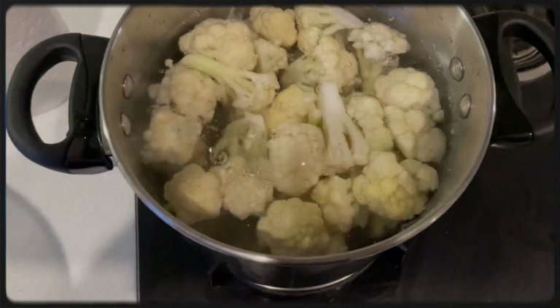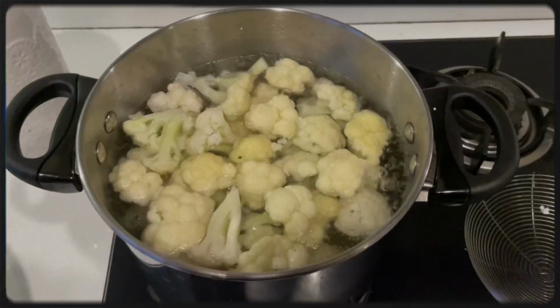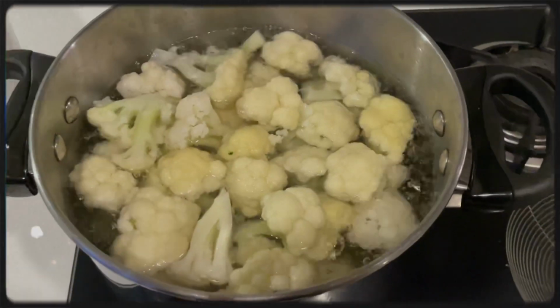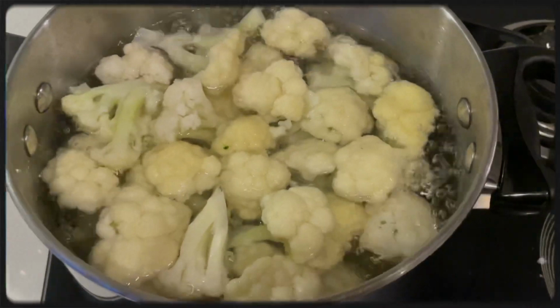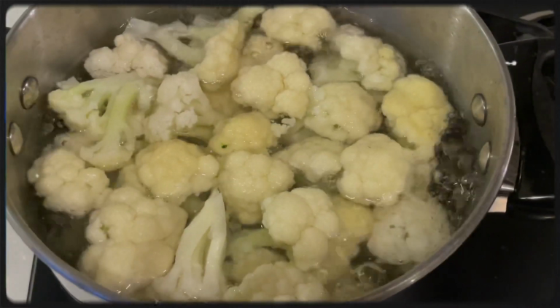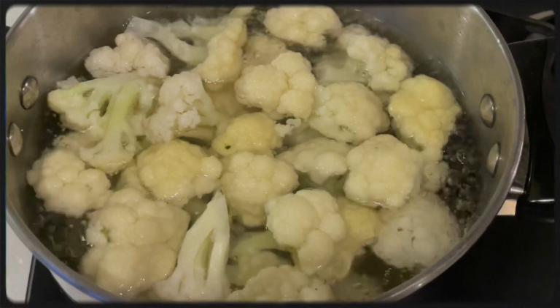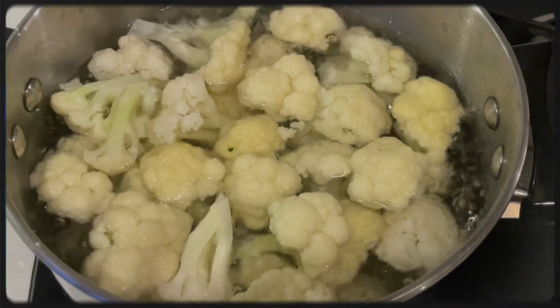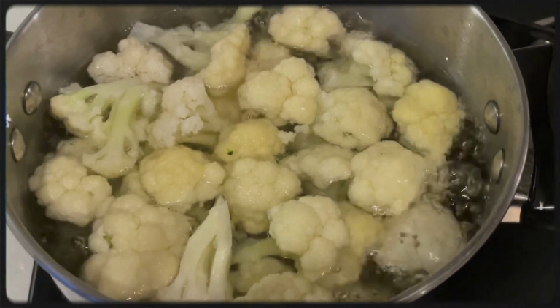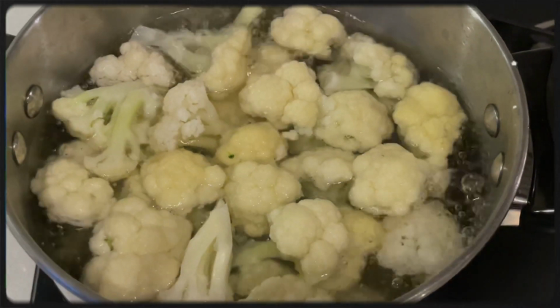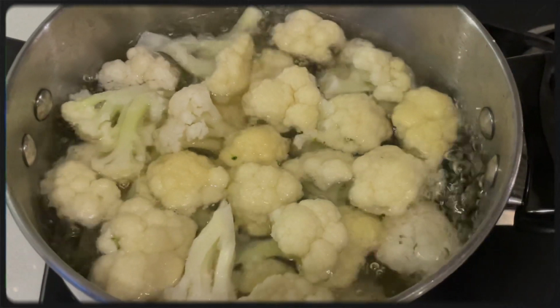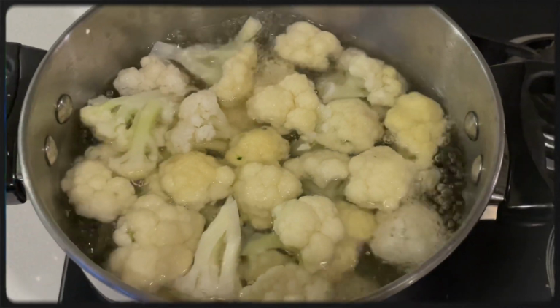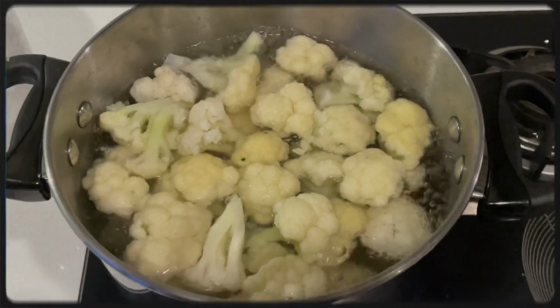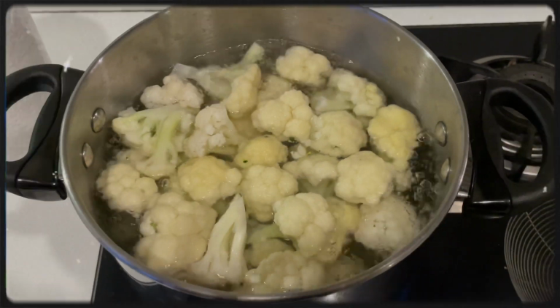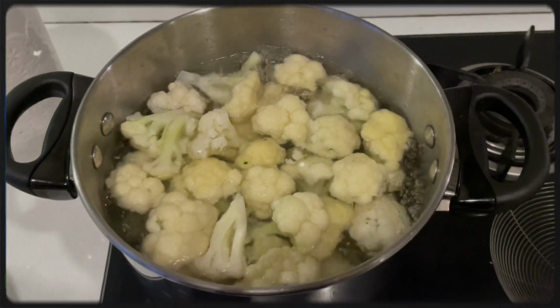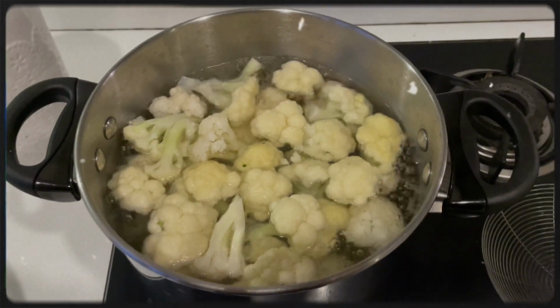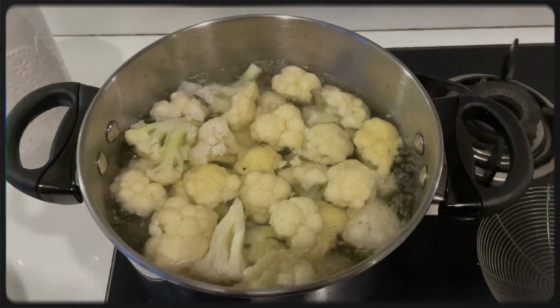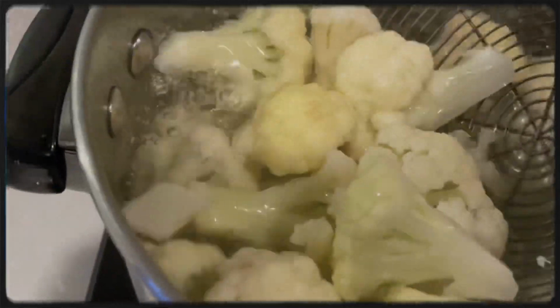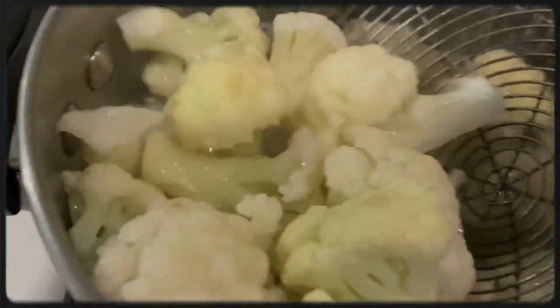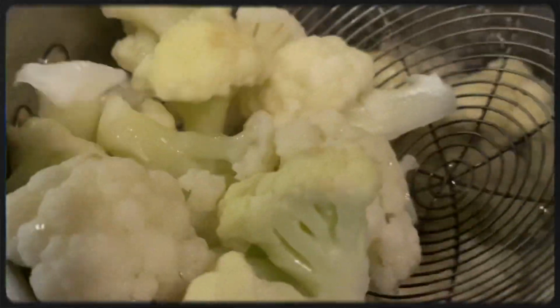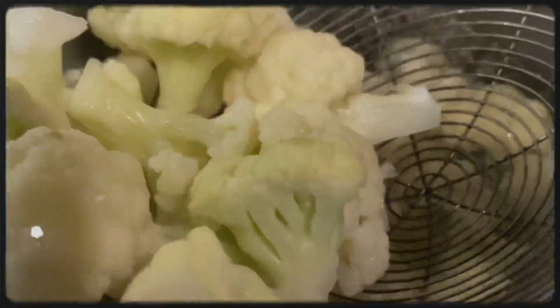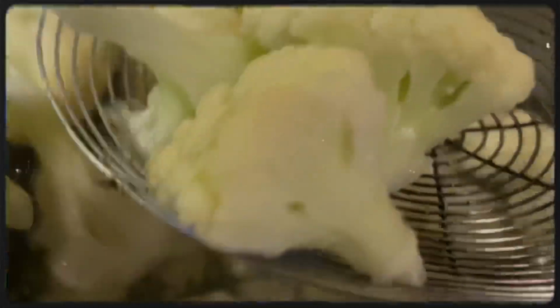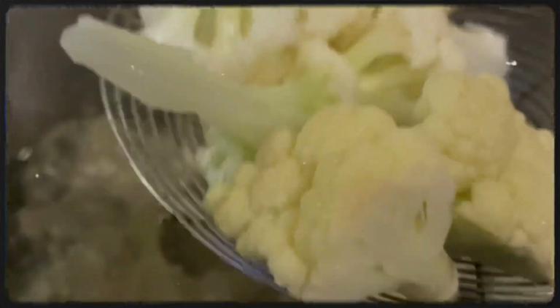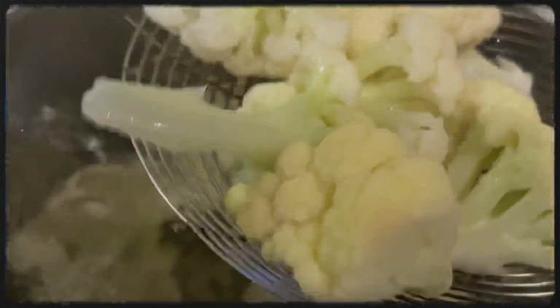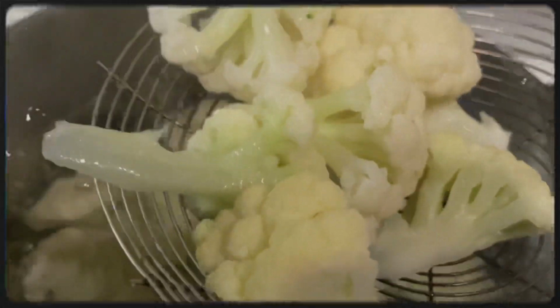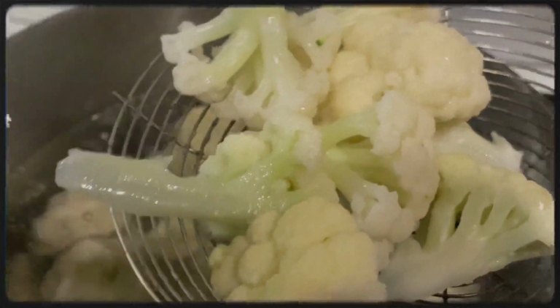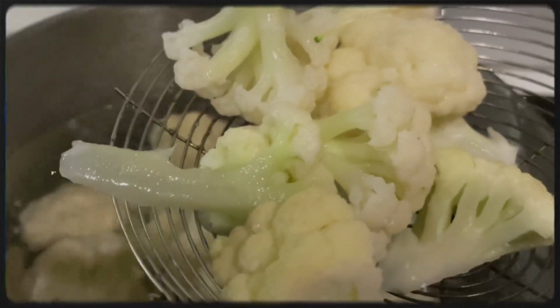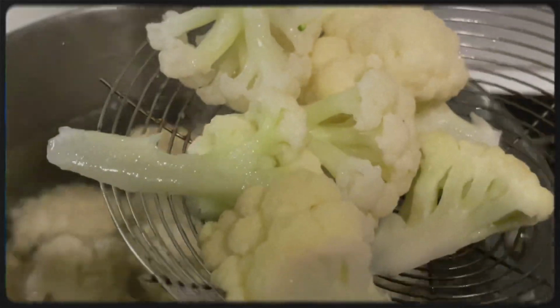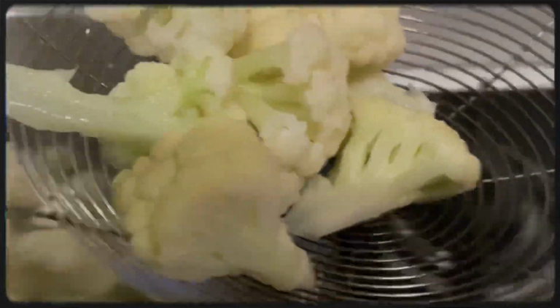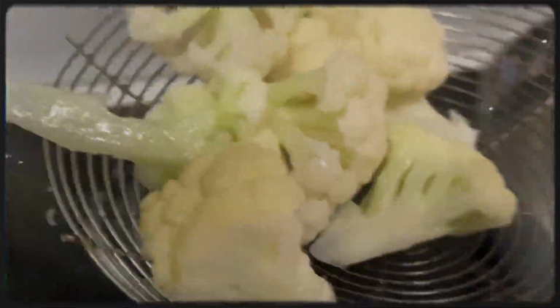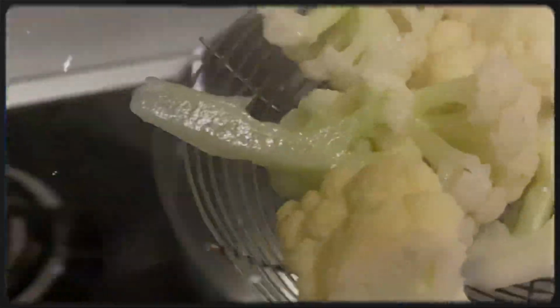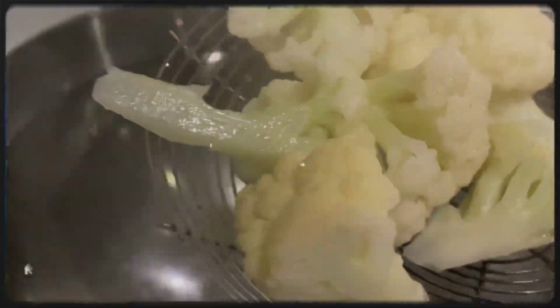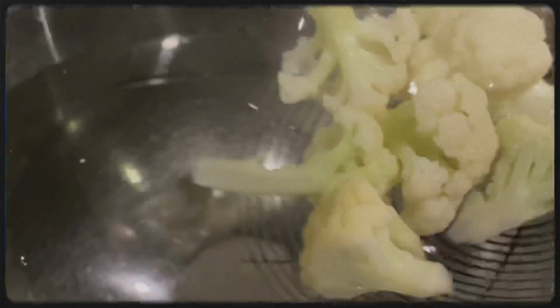After one to two minutes, the water will start boiling again. Then you can take out the vegetables and put them in cold icy water.